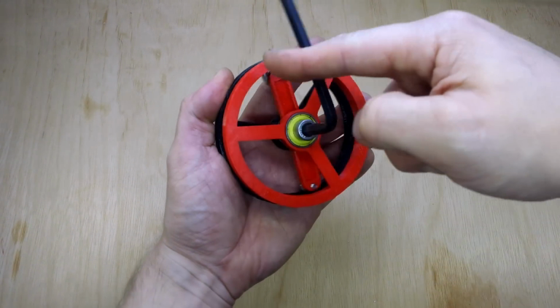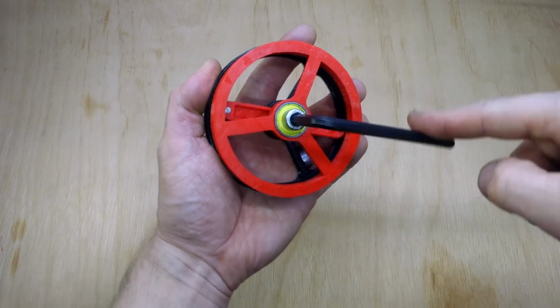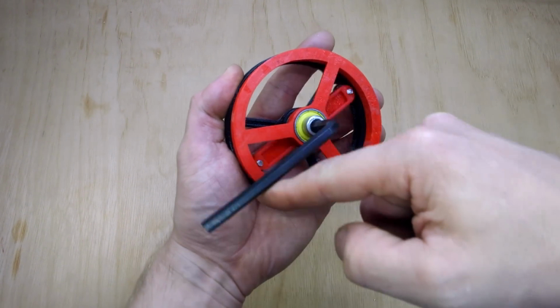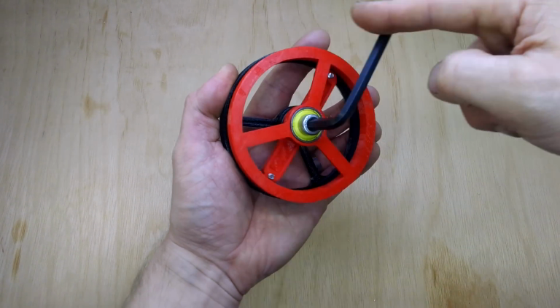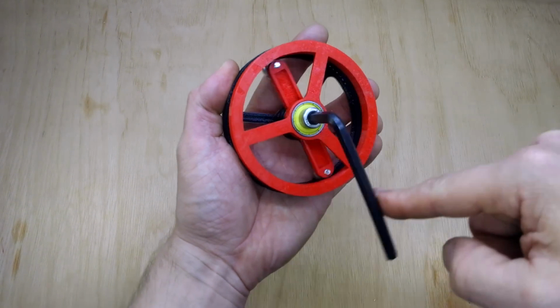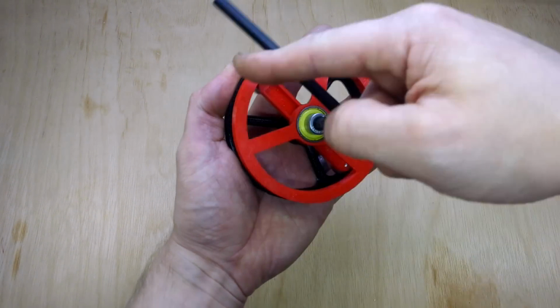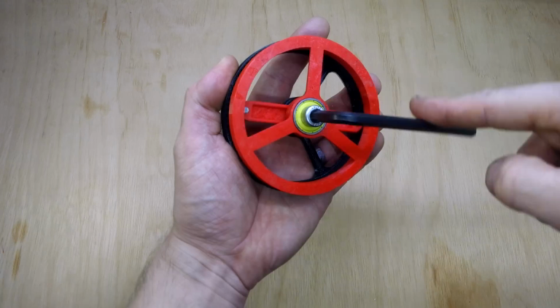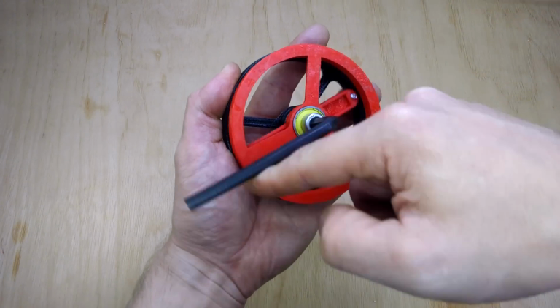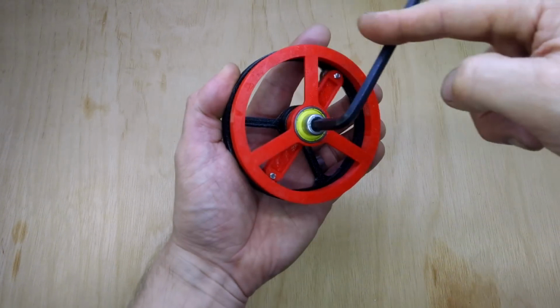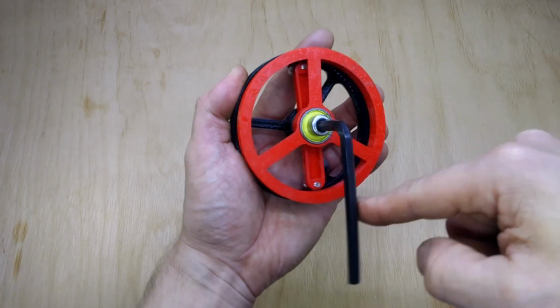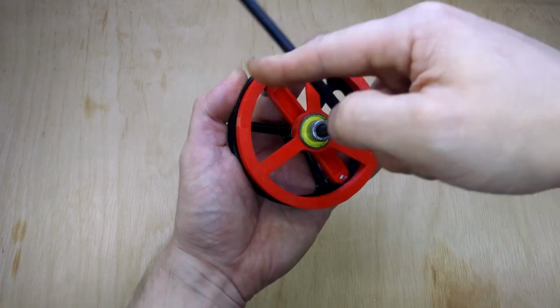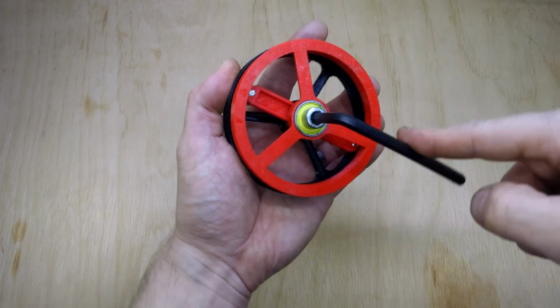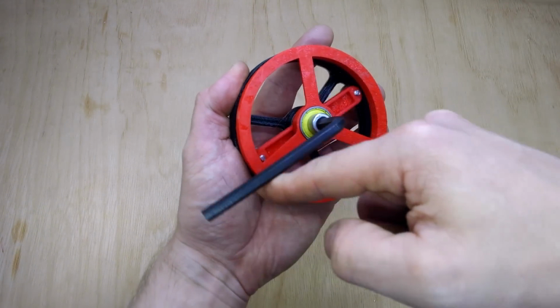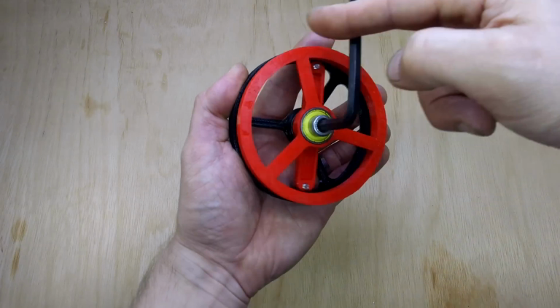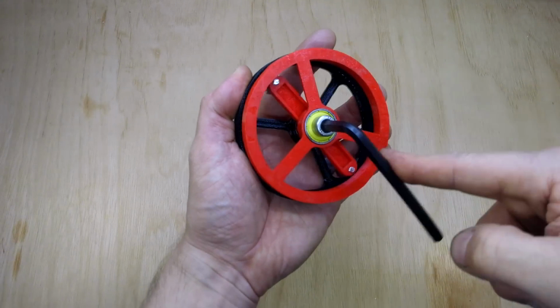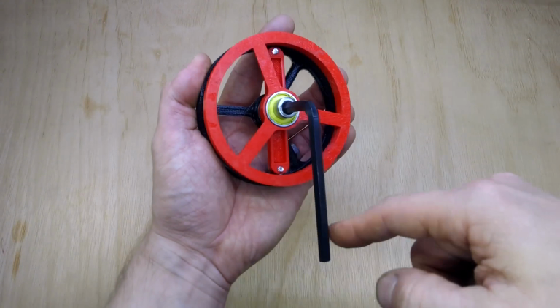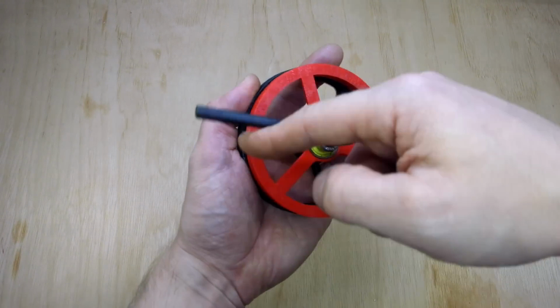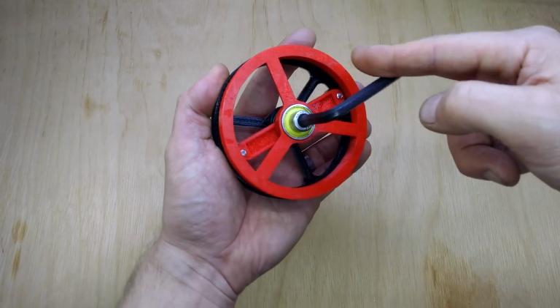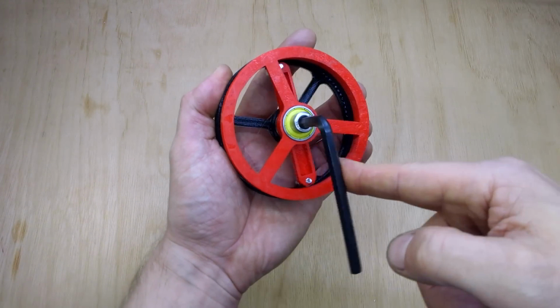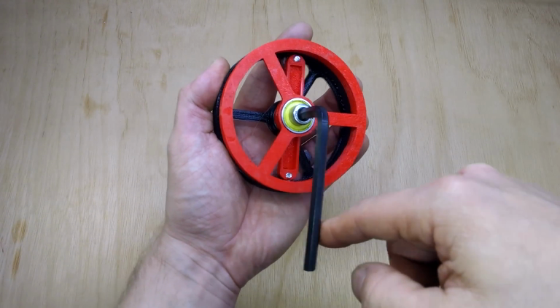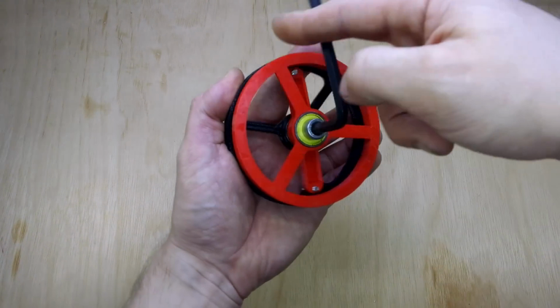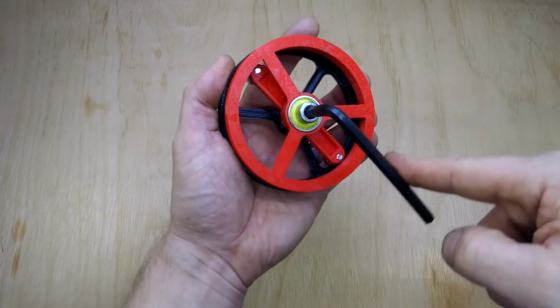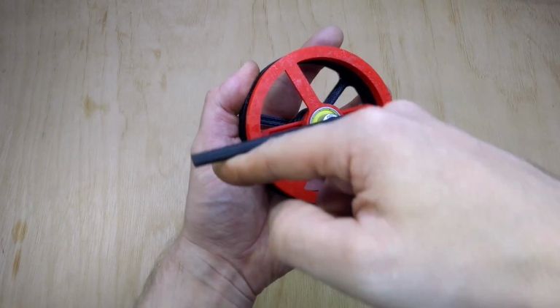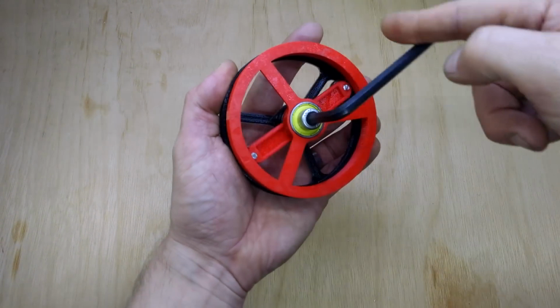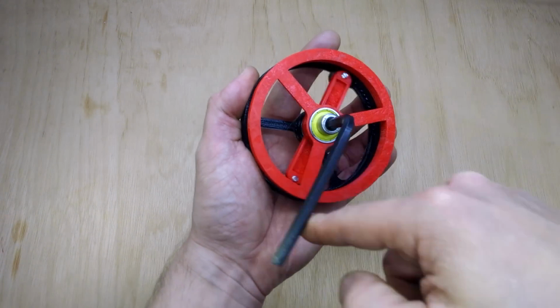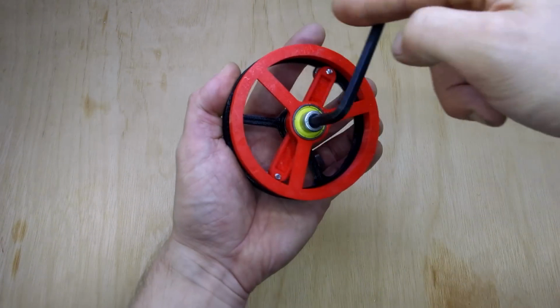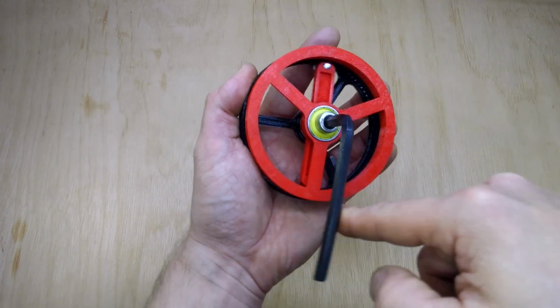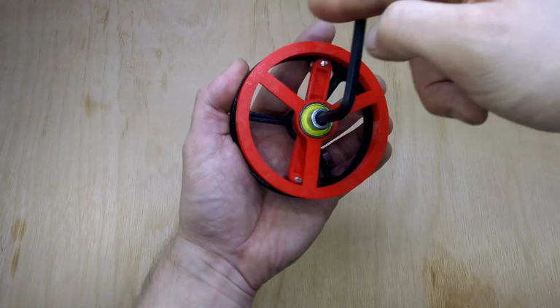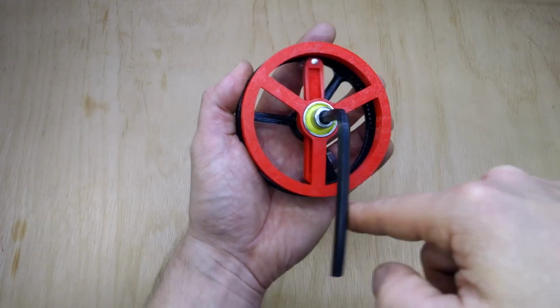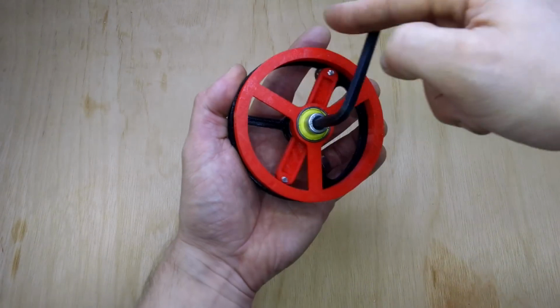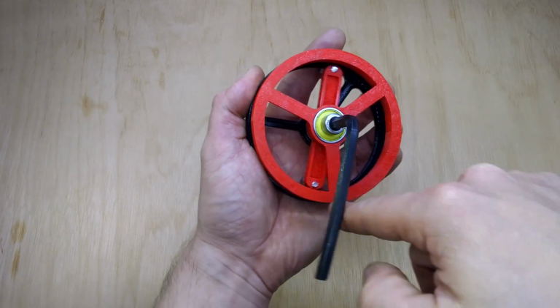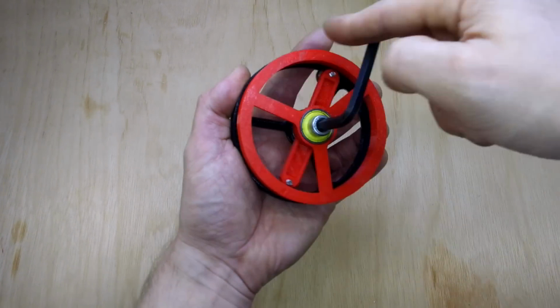The back black plastic is fixed, and you can see the very slowly rotating front red wheel going.